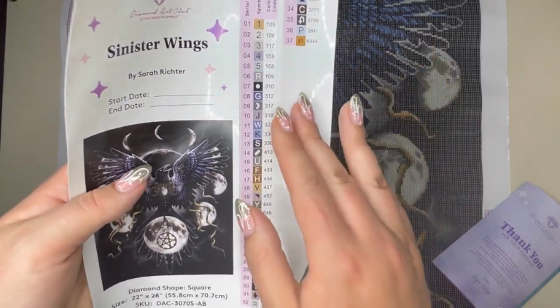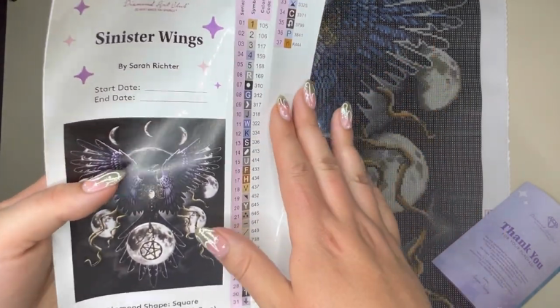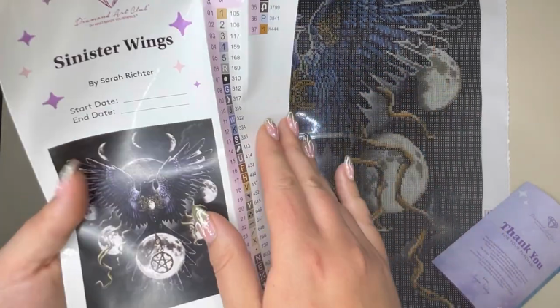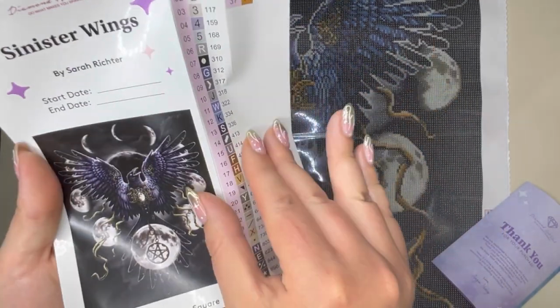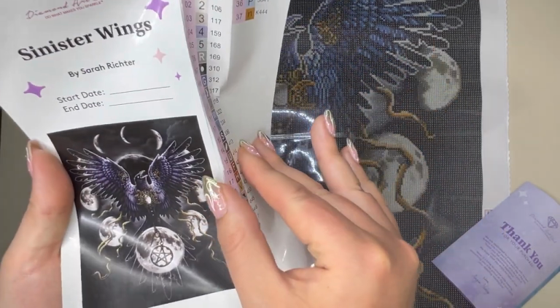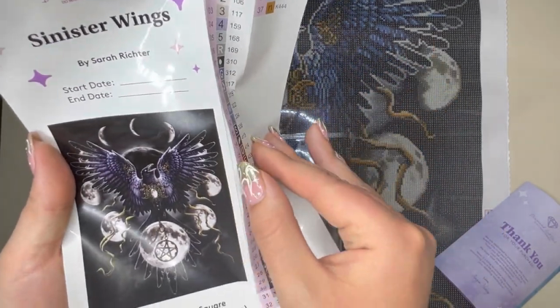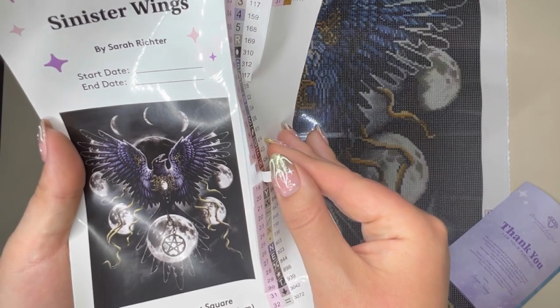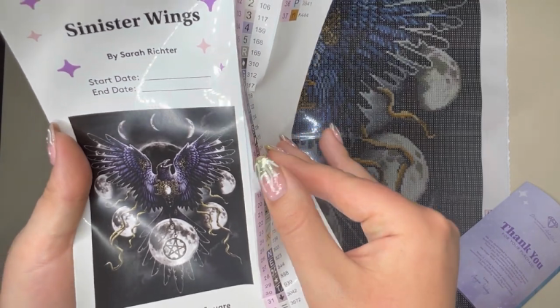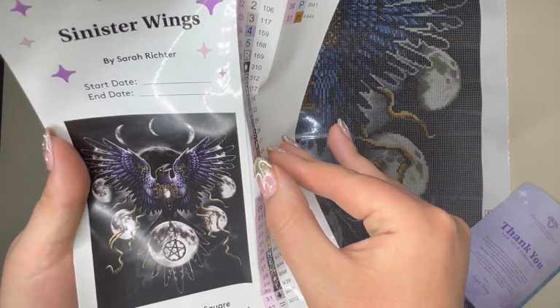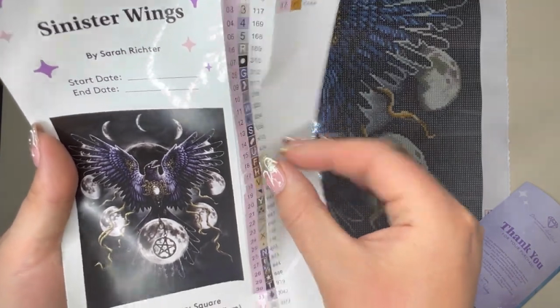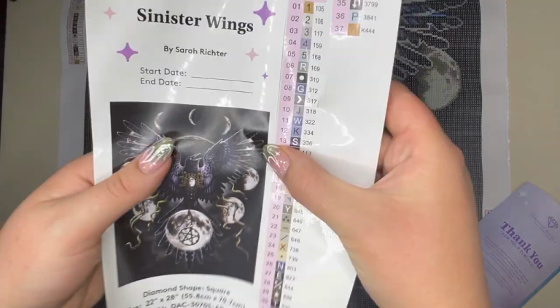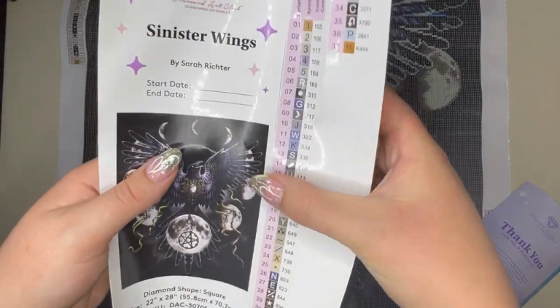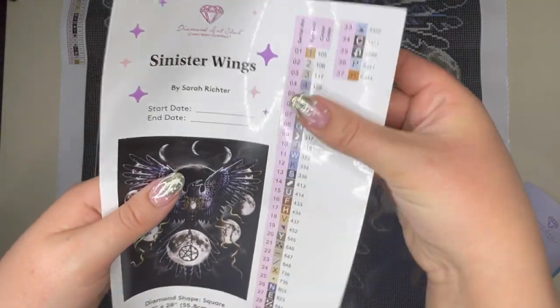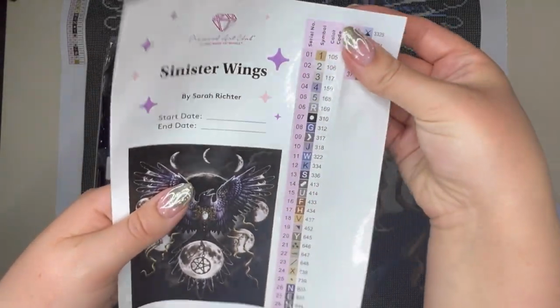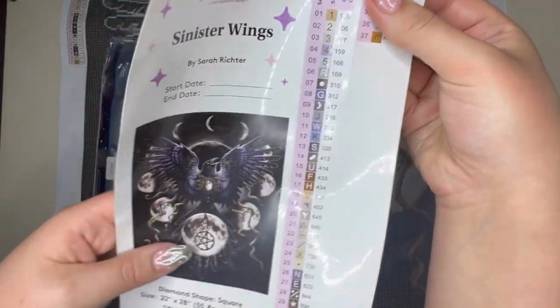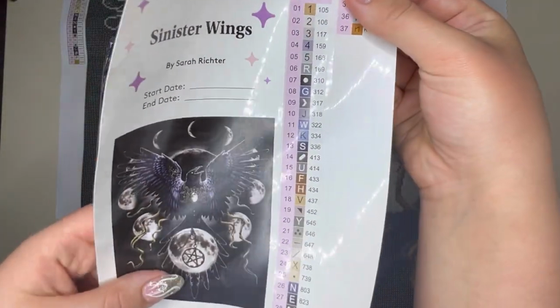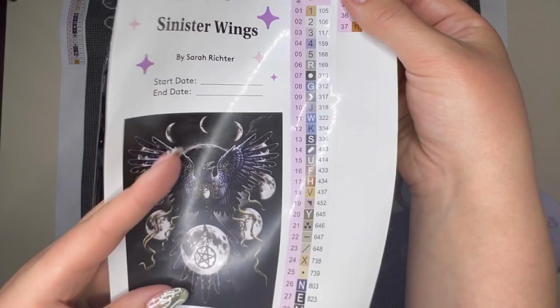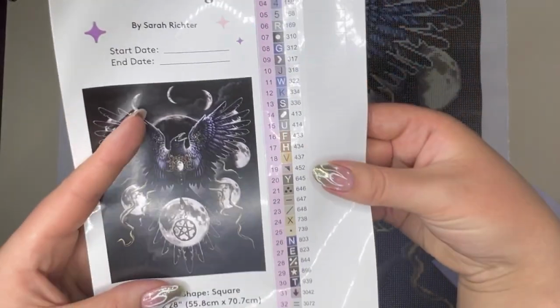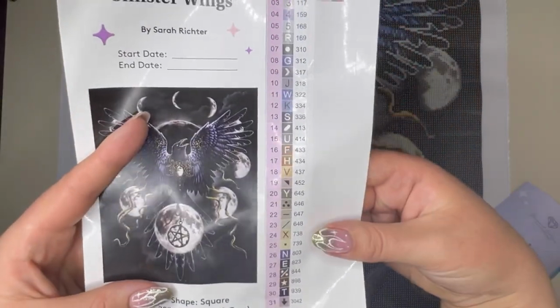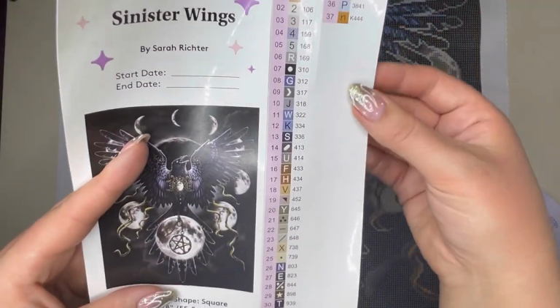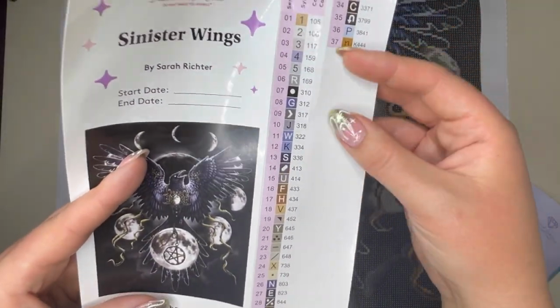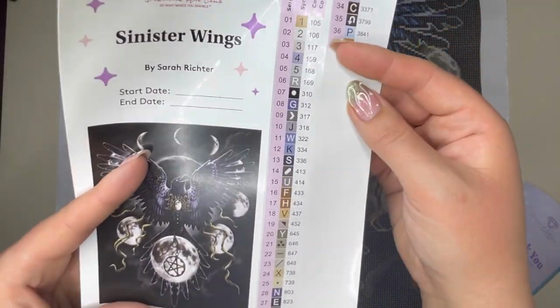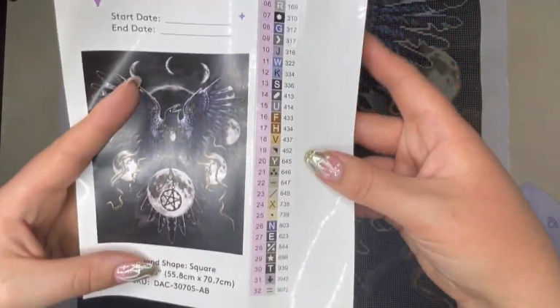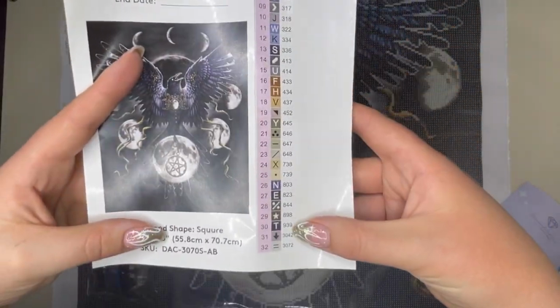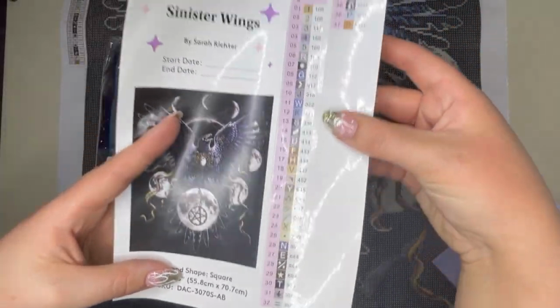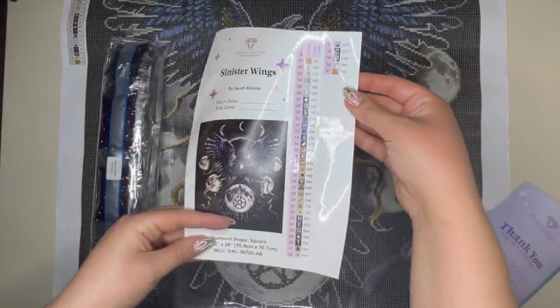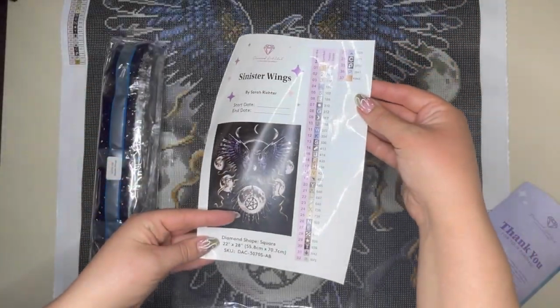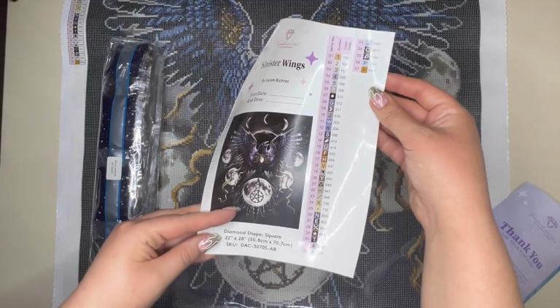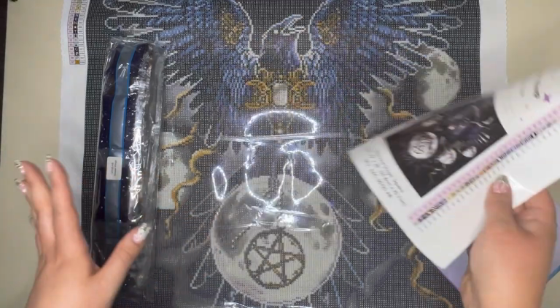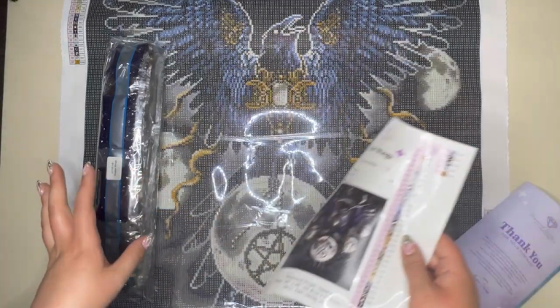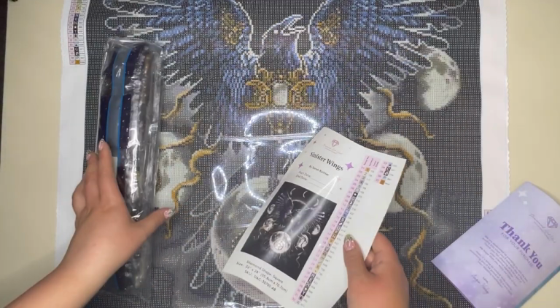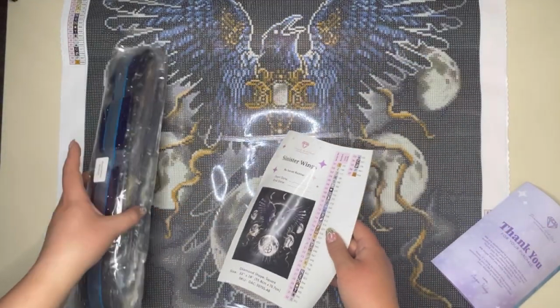The legend stickers are all pre-cut, which makes kitting up a breeze — they come right off and can go onto your bags or pots, whatever you like to kit up into. So now let's get into our canvas.